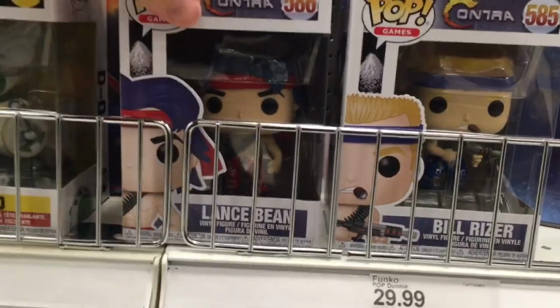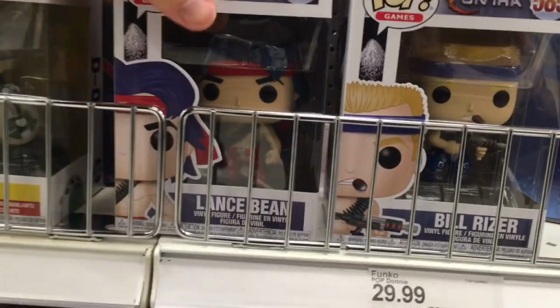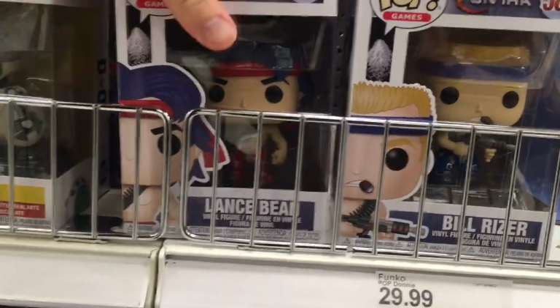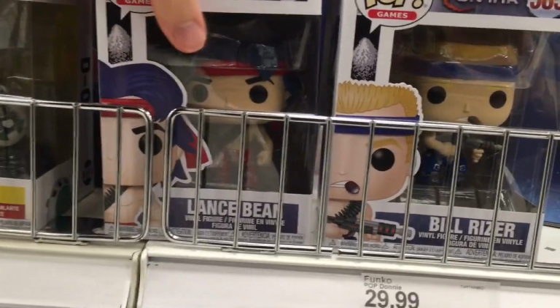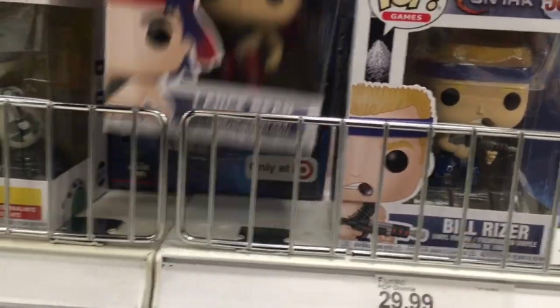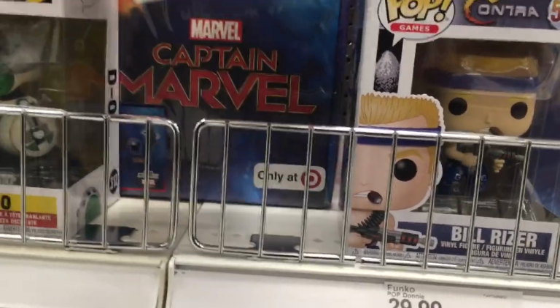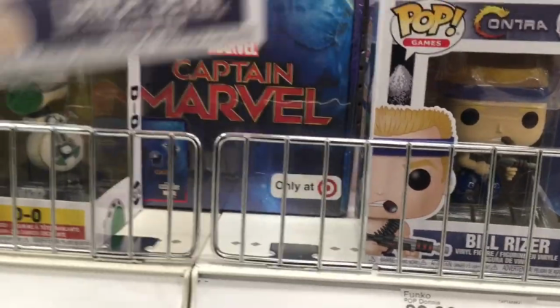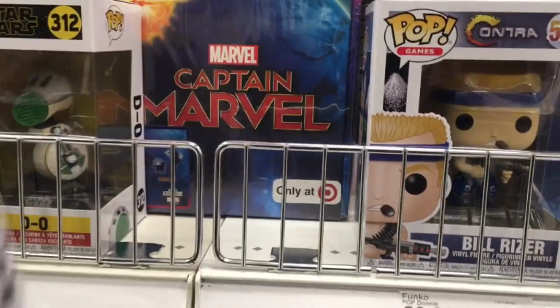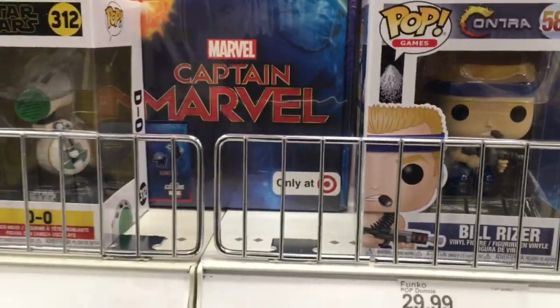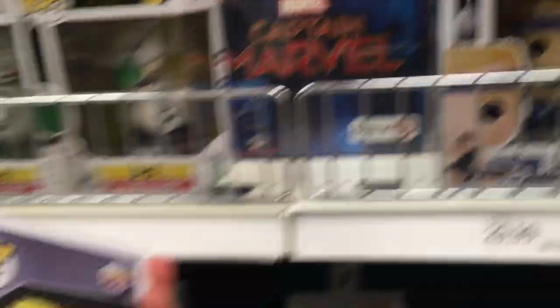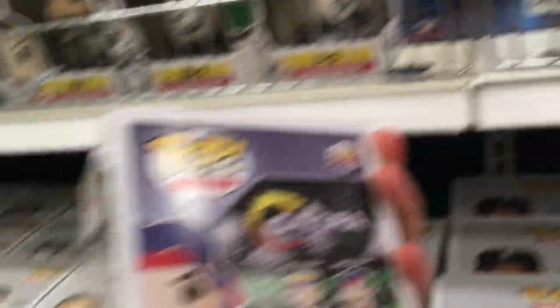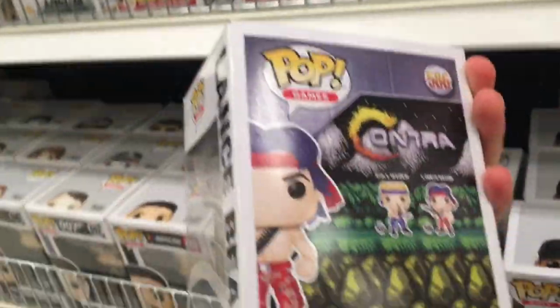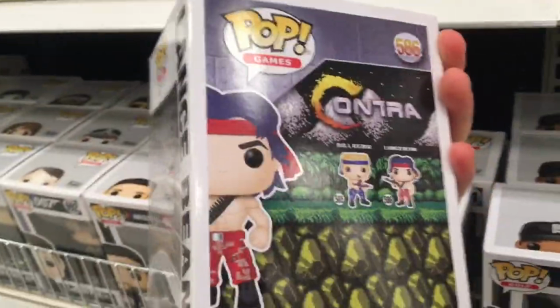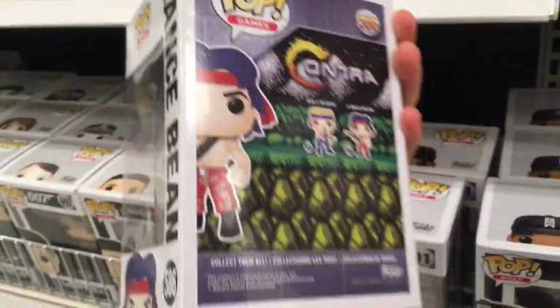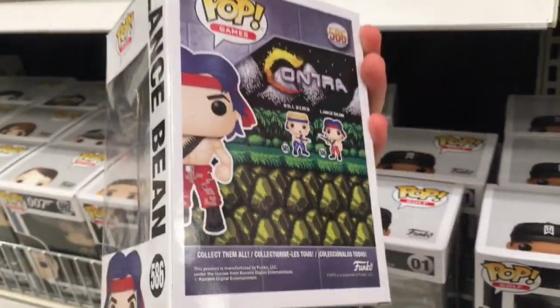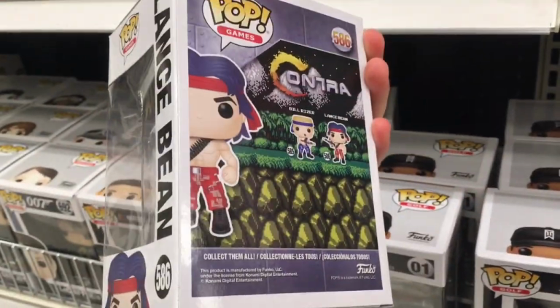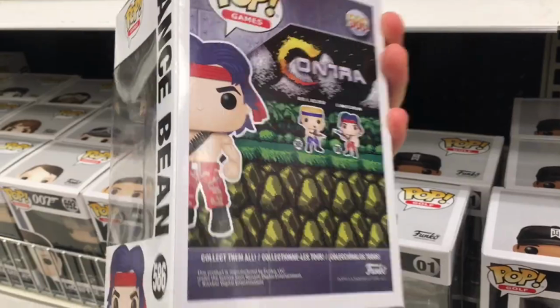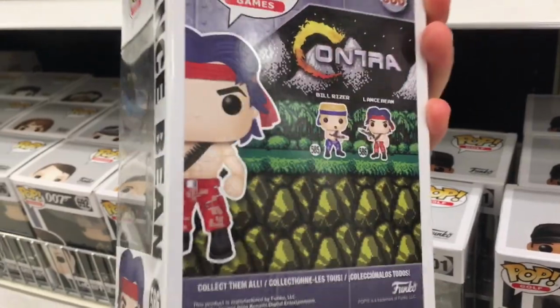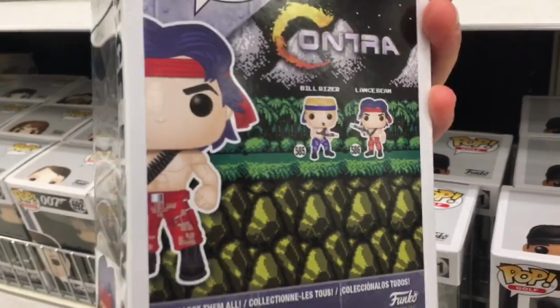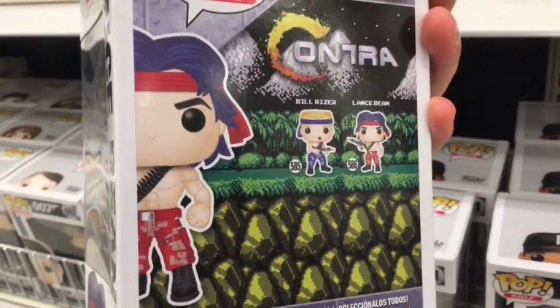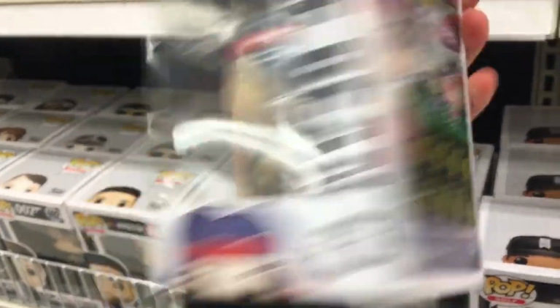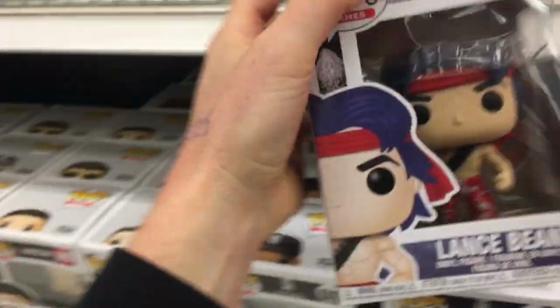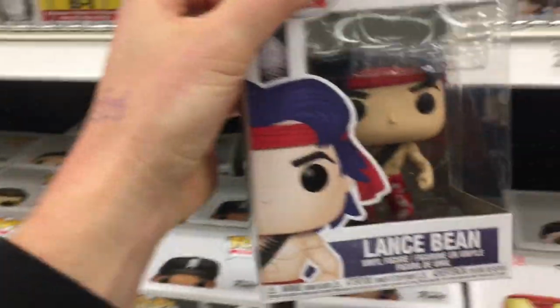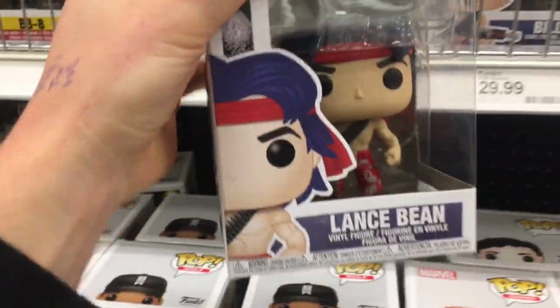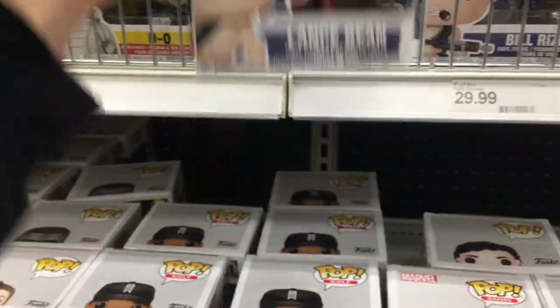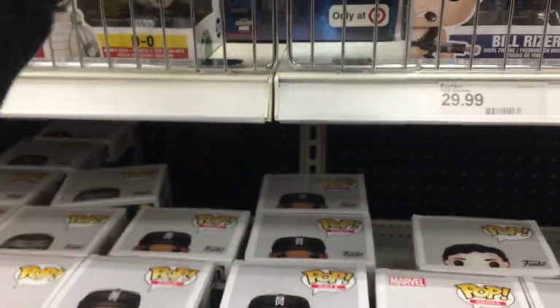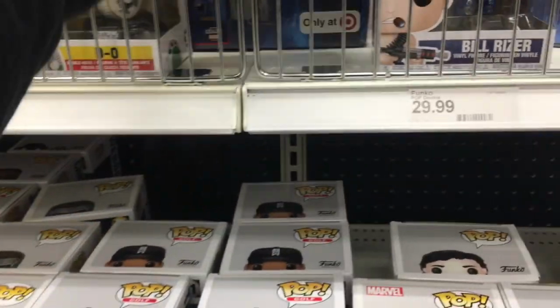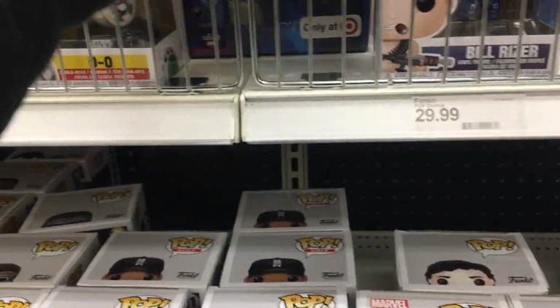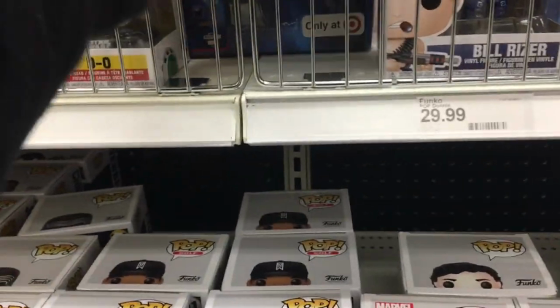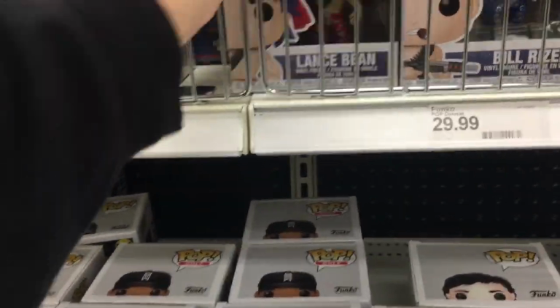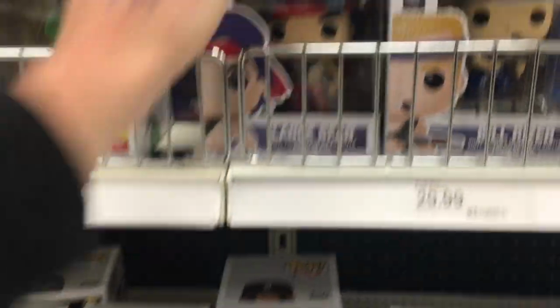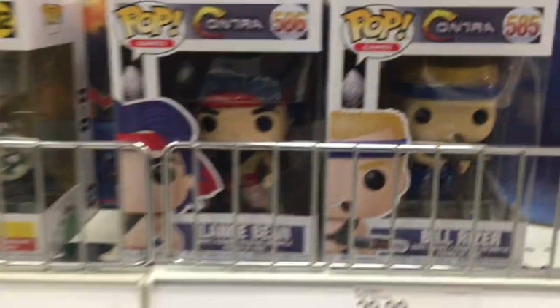Over in the Pop and NECA section, these are pretty cool Contra pops. If you're an 80s/90s kid like me, you'd love this game. Does anybody remember the code for limited lives? If you do, put it down below in the comments.